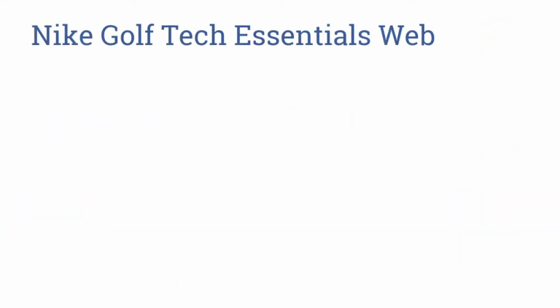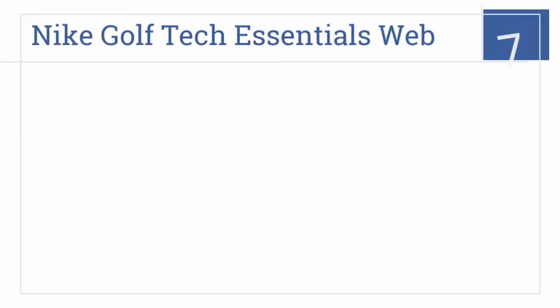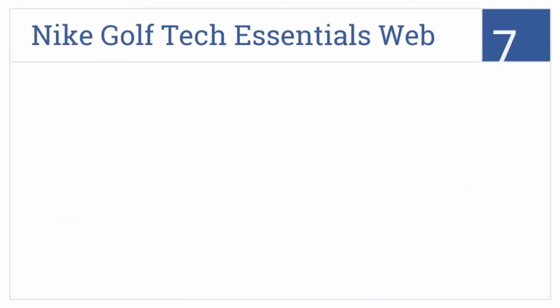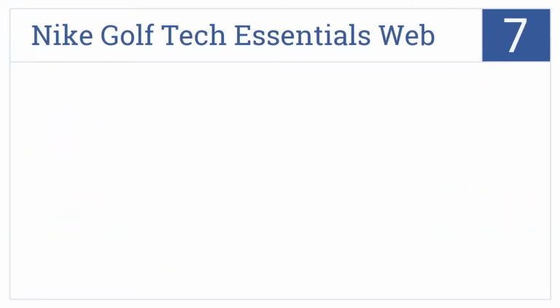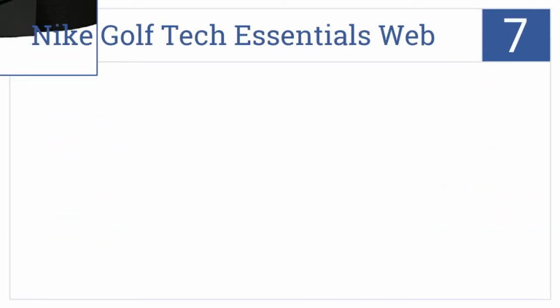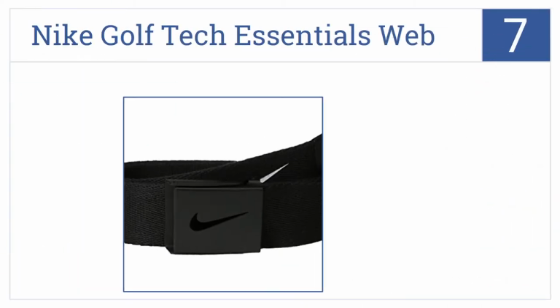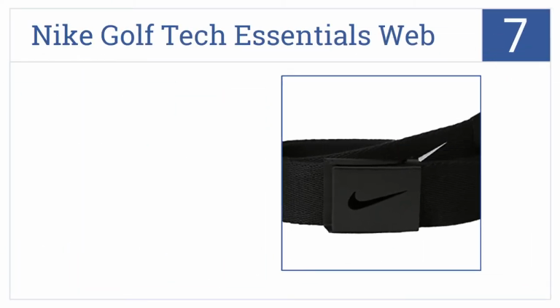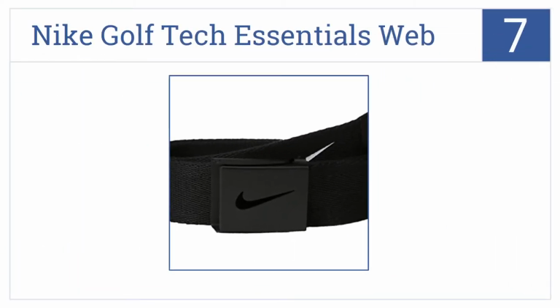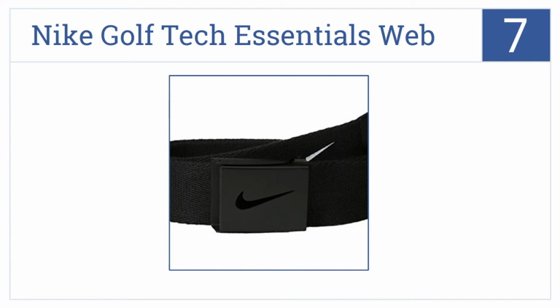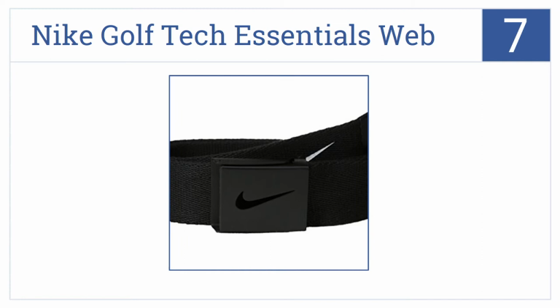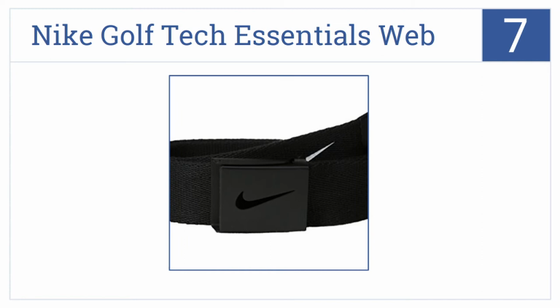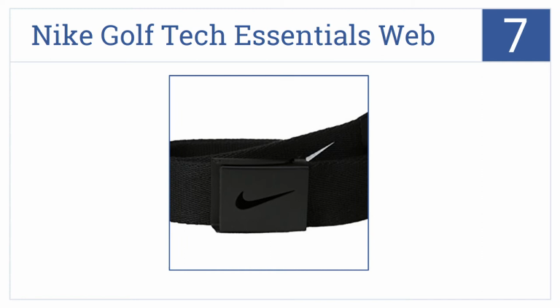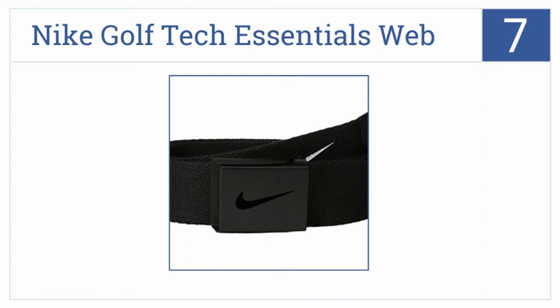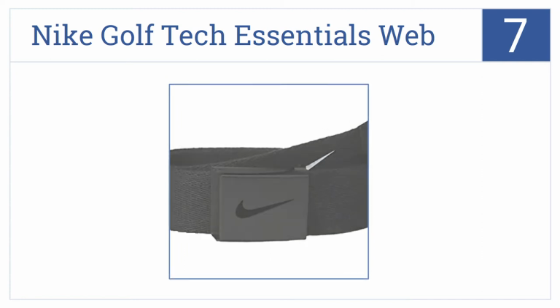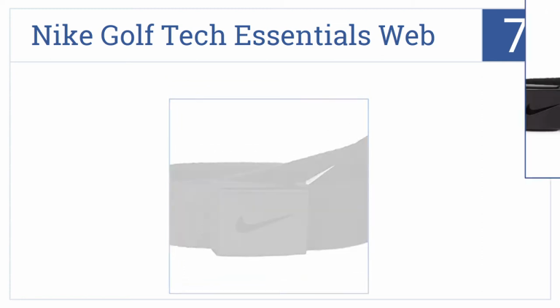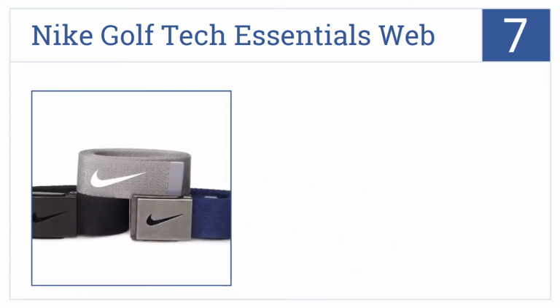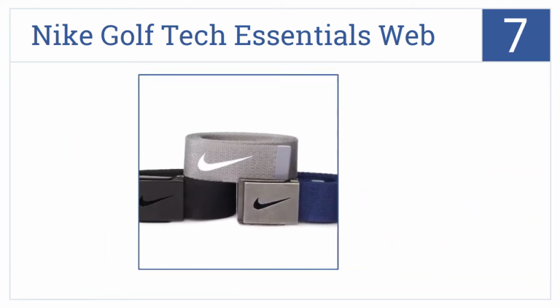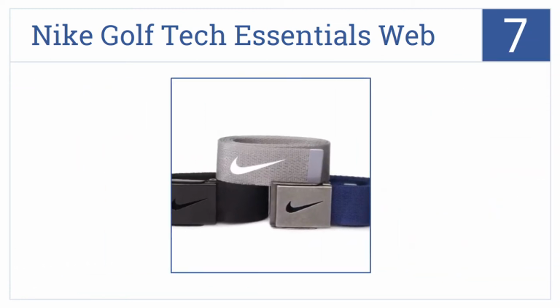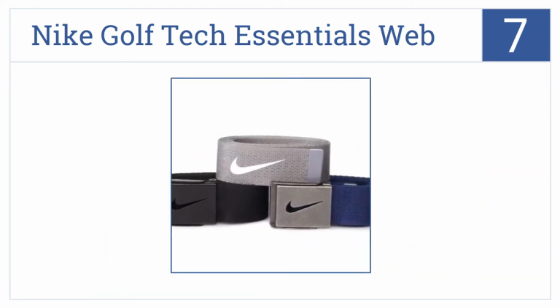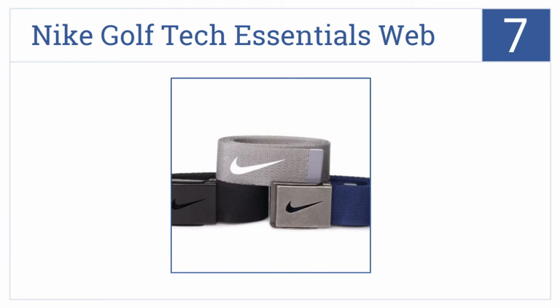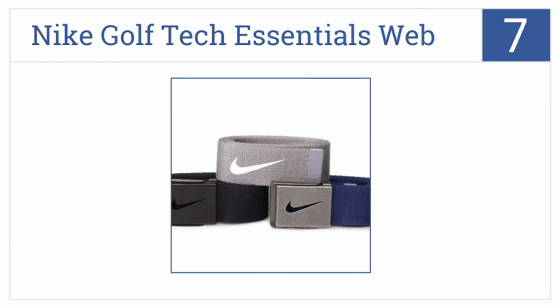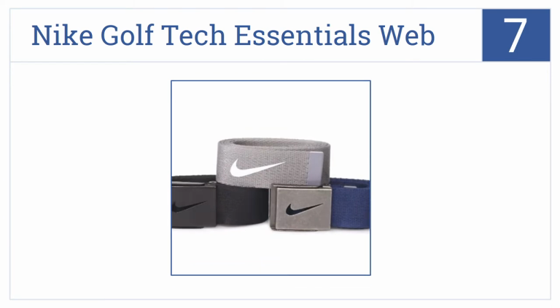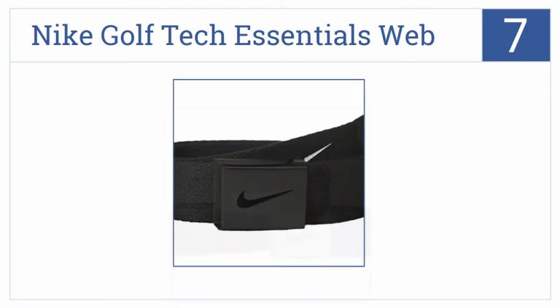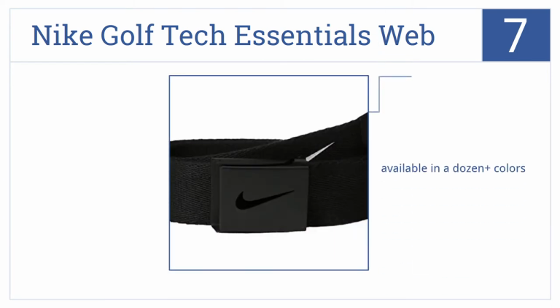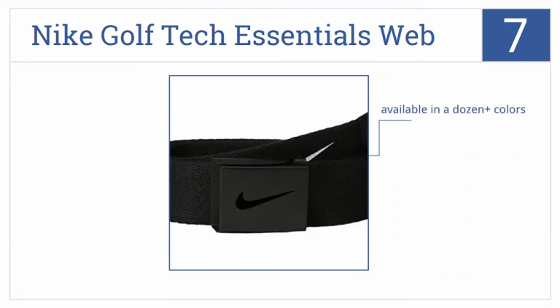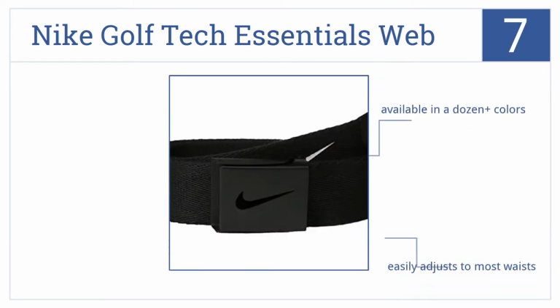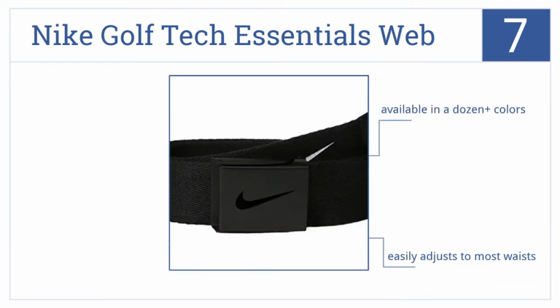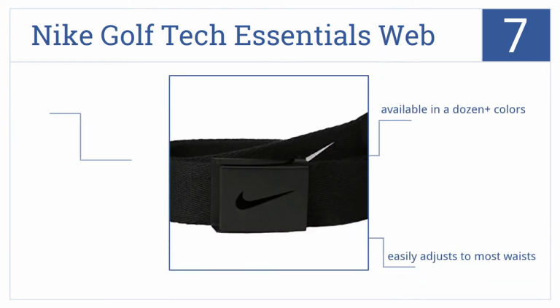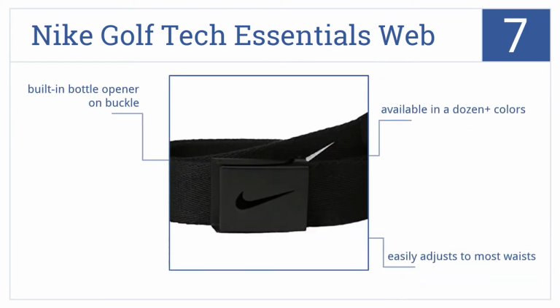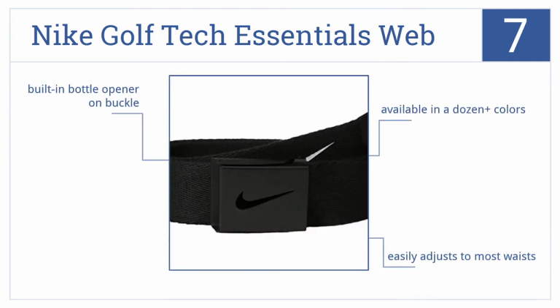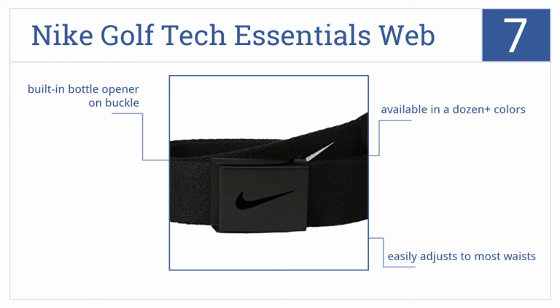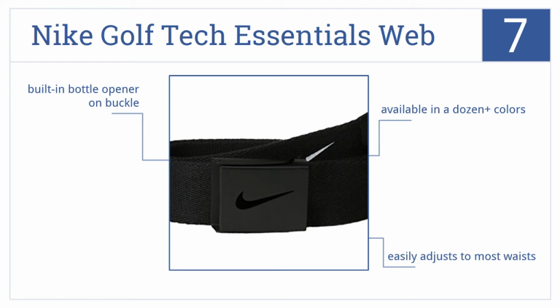Starting off with number 7, it's the Nike Golf Tech Essentials Web Belt, which is an affordable casual belt that will work with most any casual outfit, though never with dress clothes. It's available in more than a dozen colors, it easily adjusts to most weight sizes, and has a built-in bottle opener on the buckle.